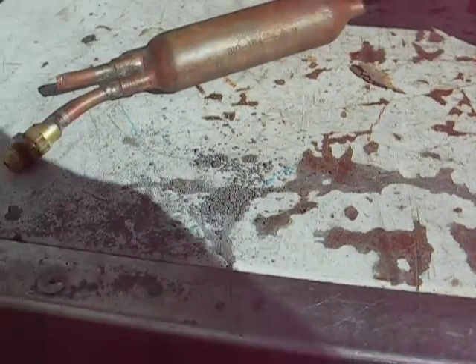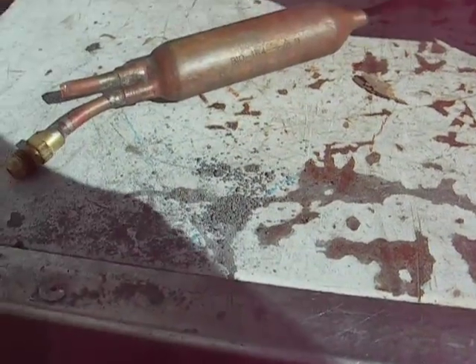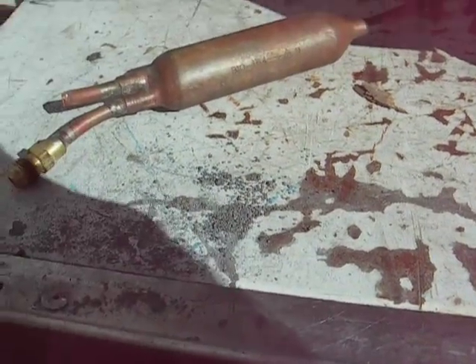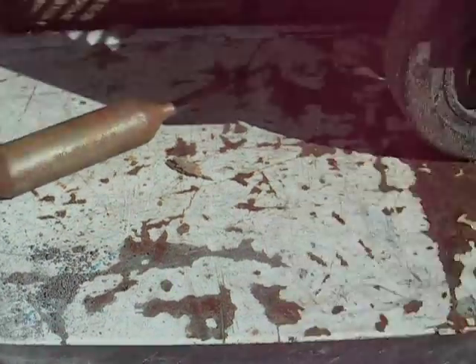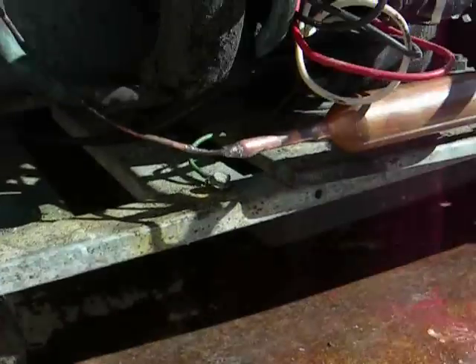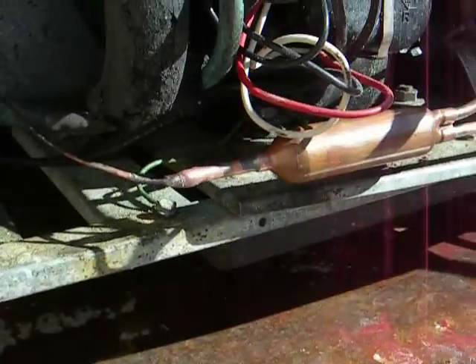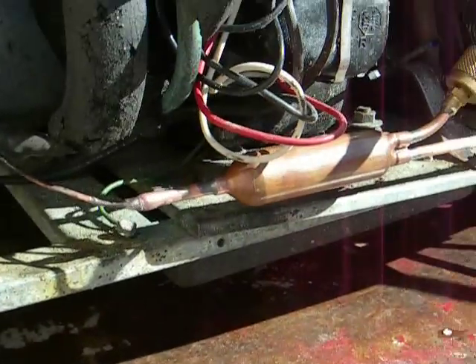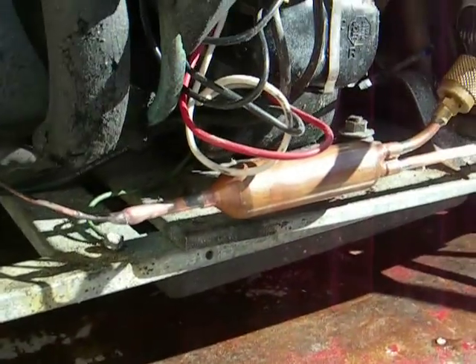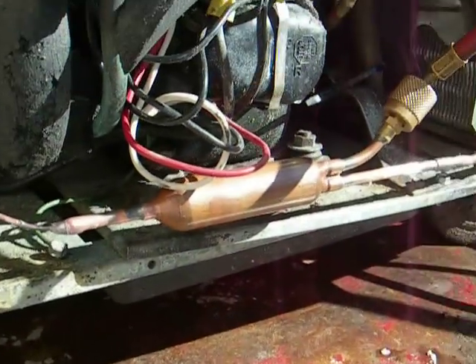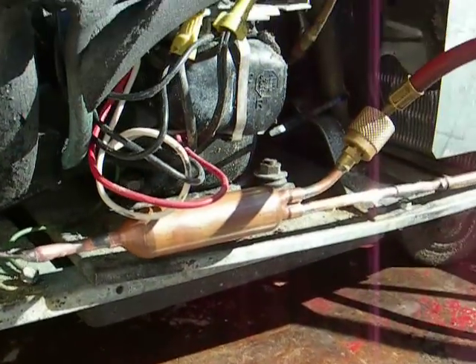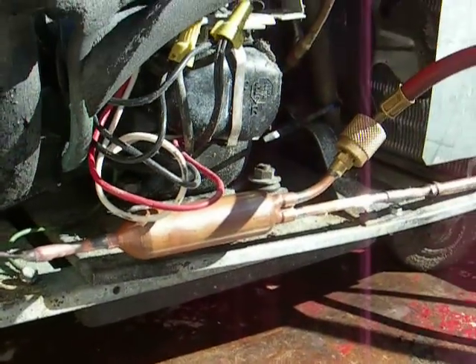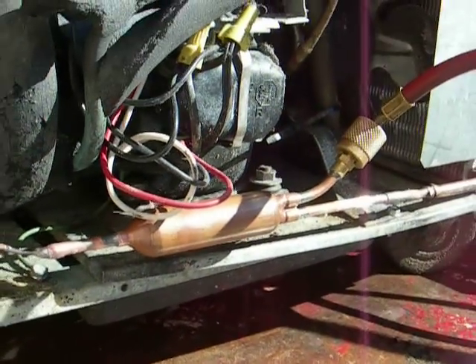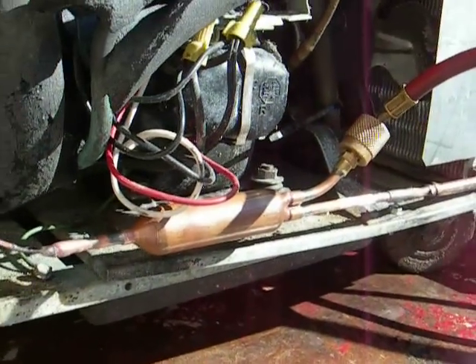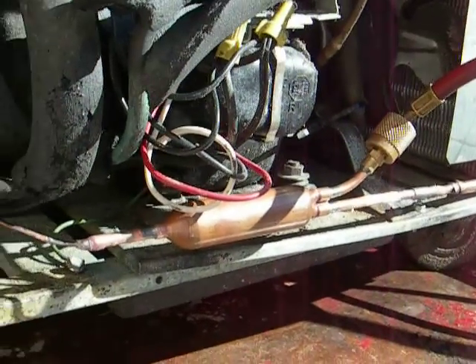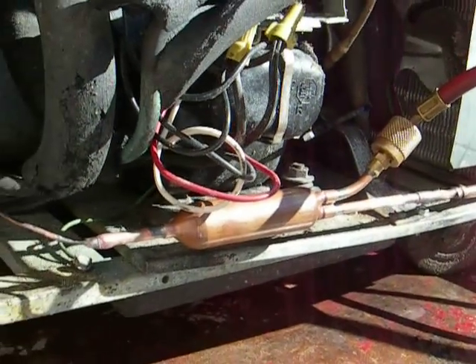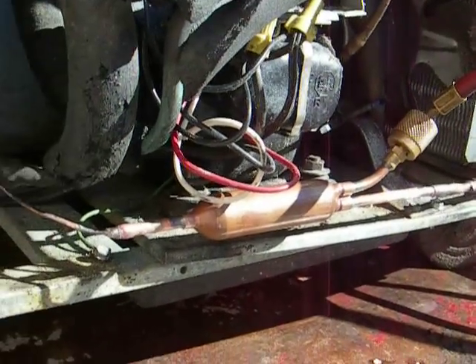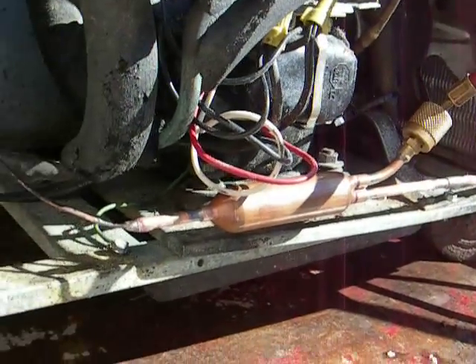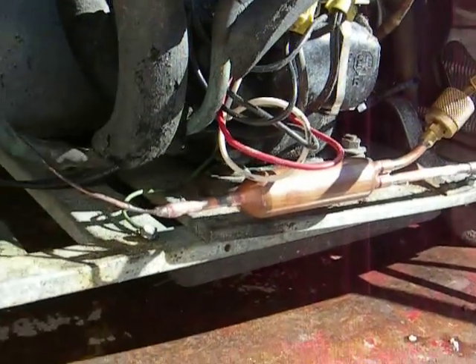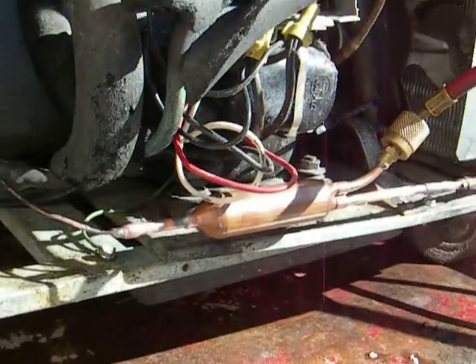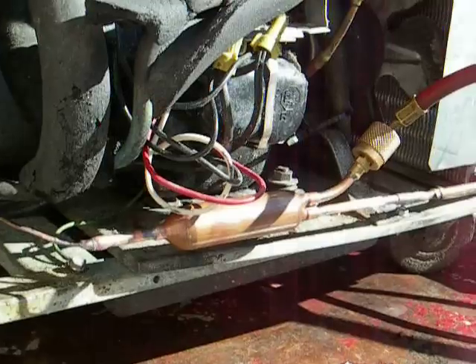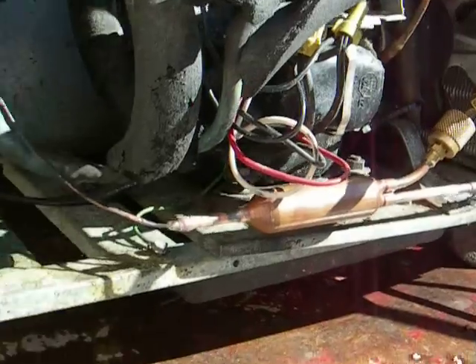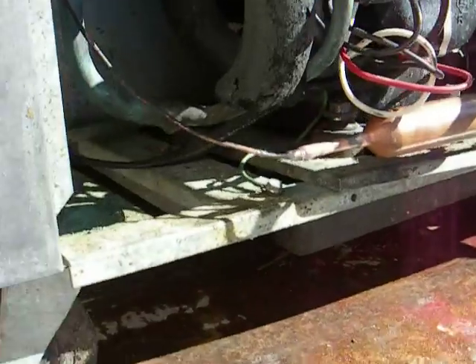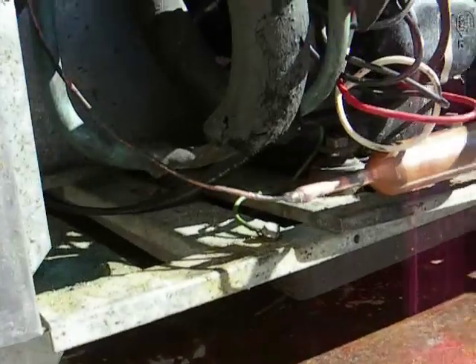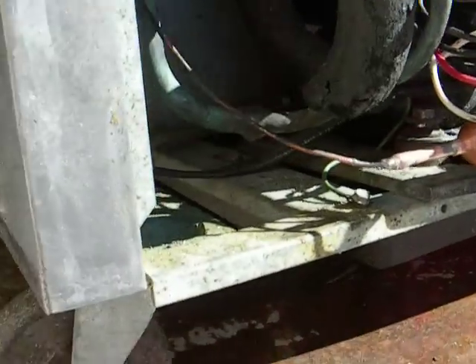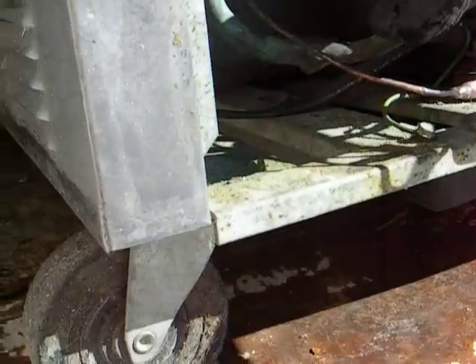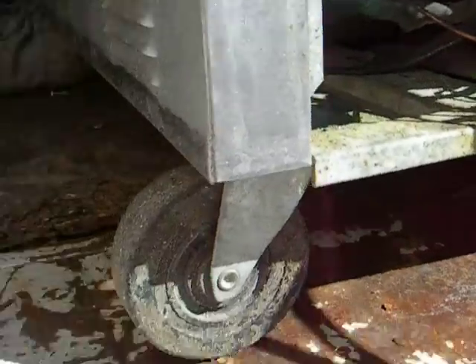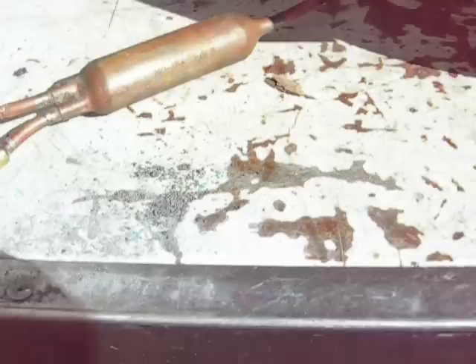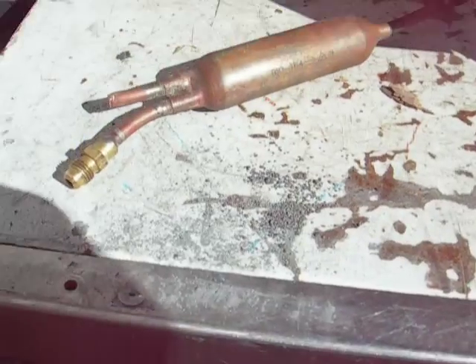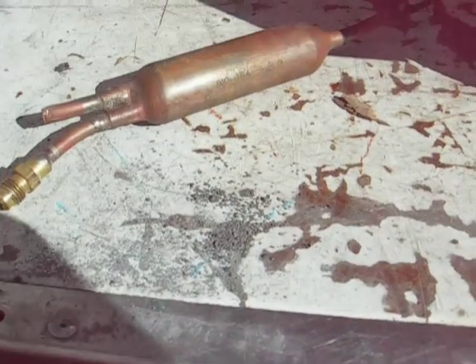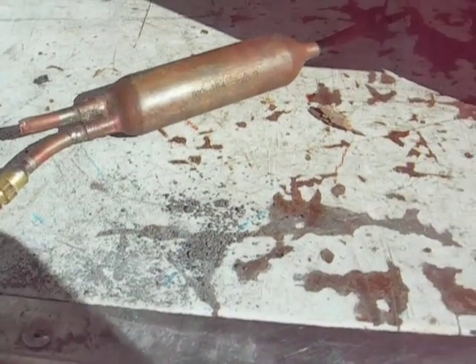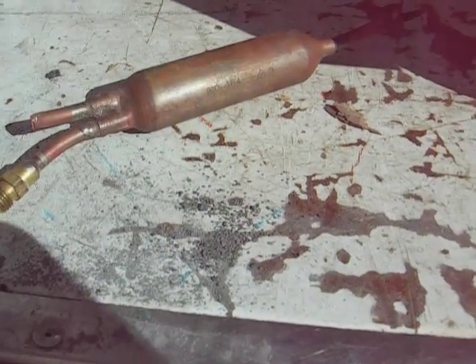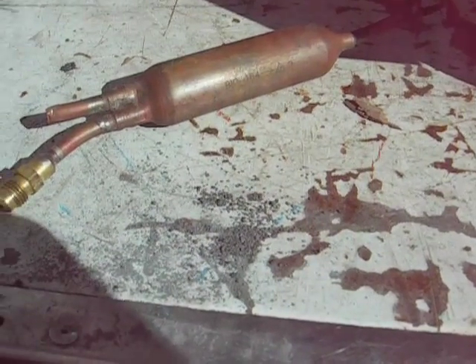So I replaced the liquid line filter dryer. Put a new dryer in. Blew the lines out with nitrogen, made sure they're all clear — they are. So hopefully everything will be okay, and we'll see.